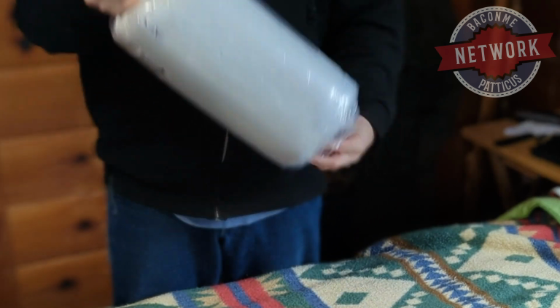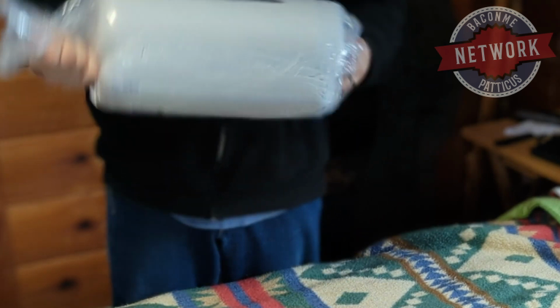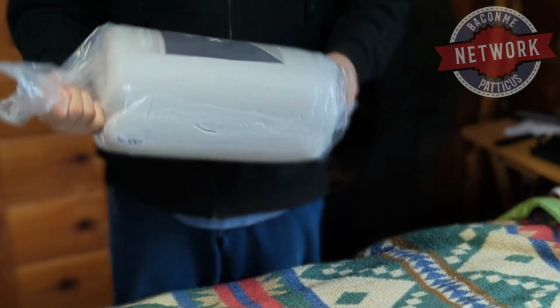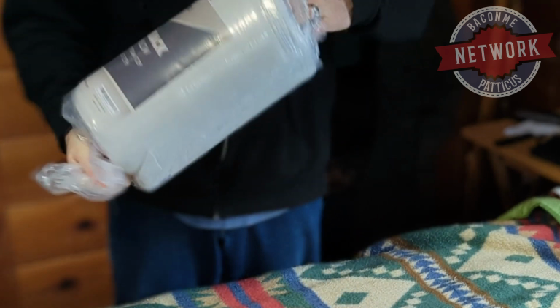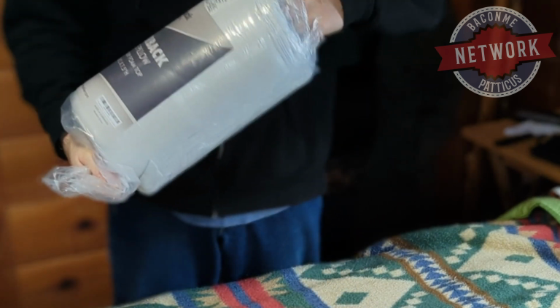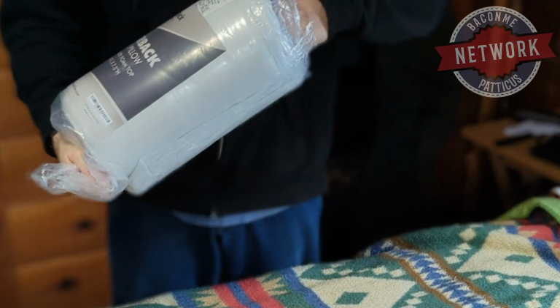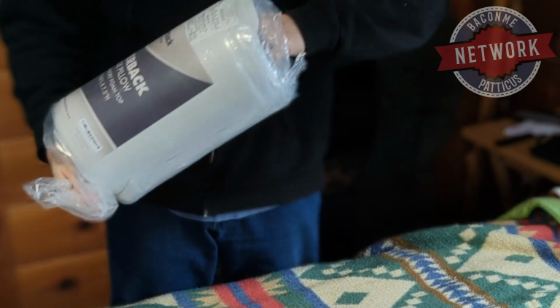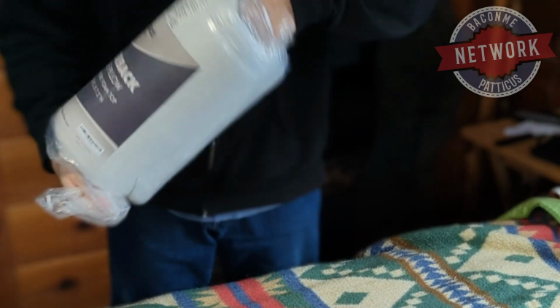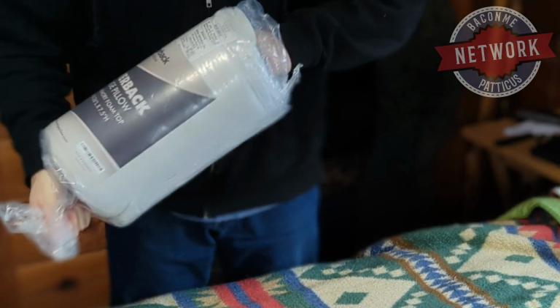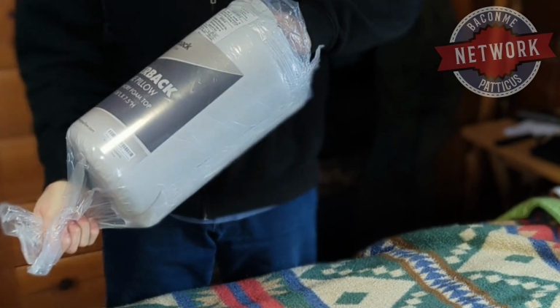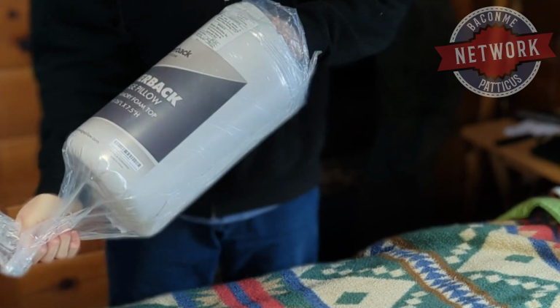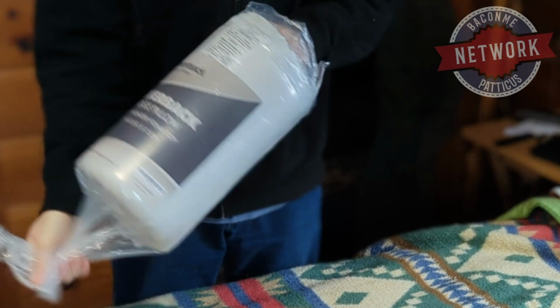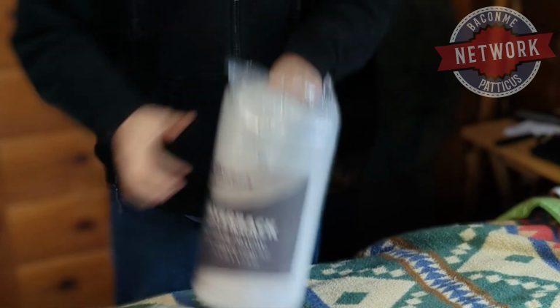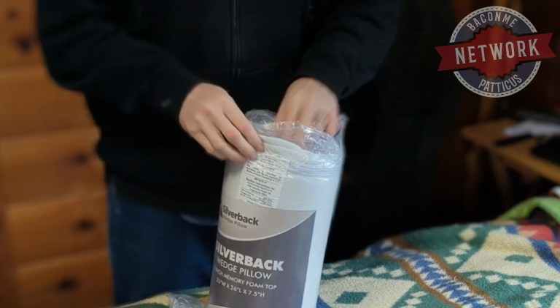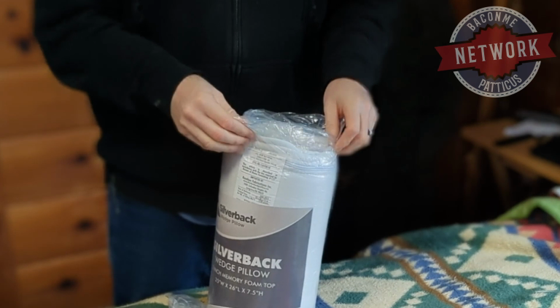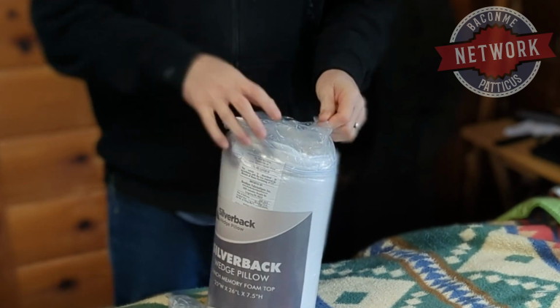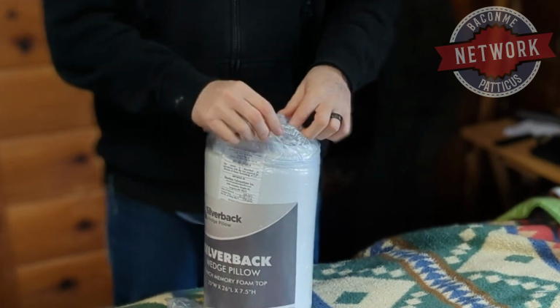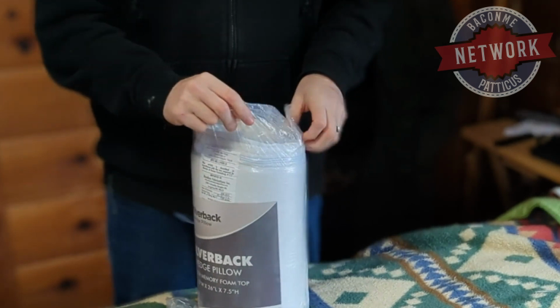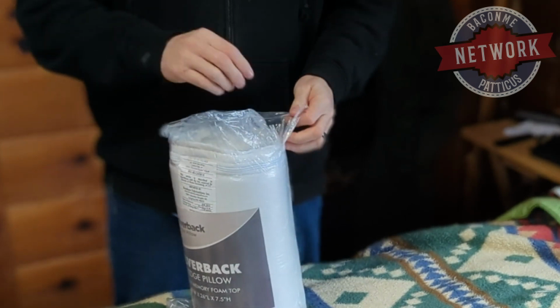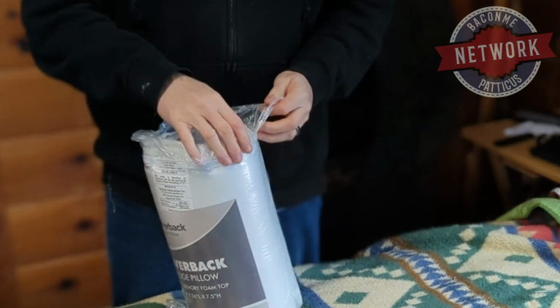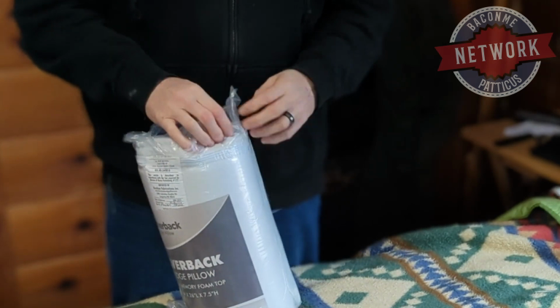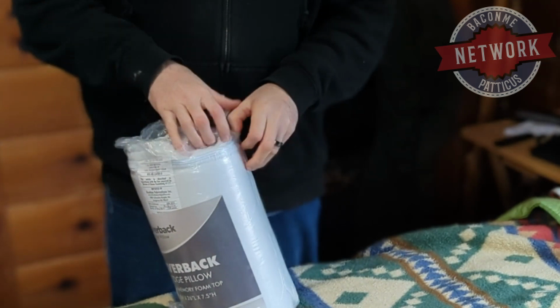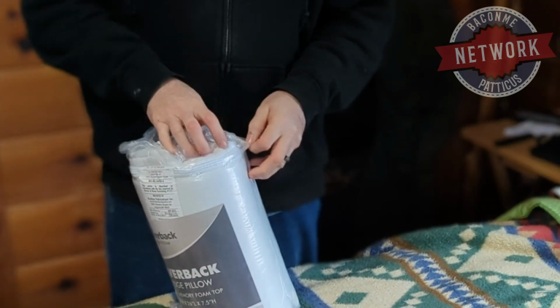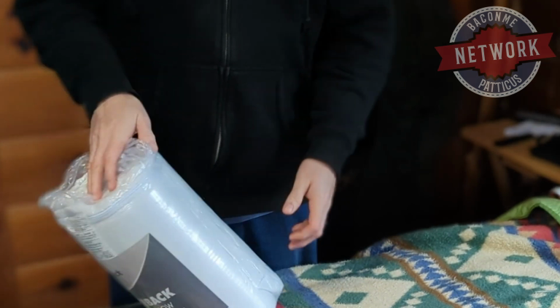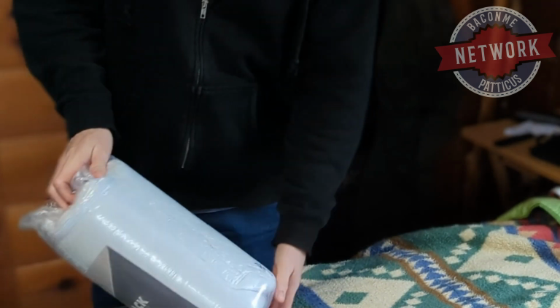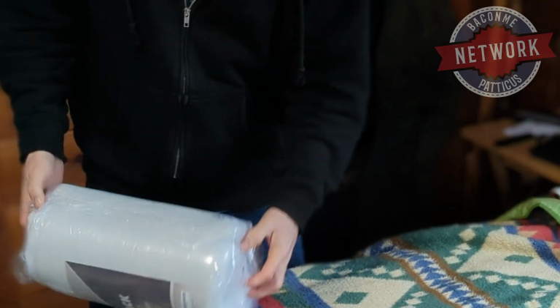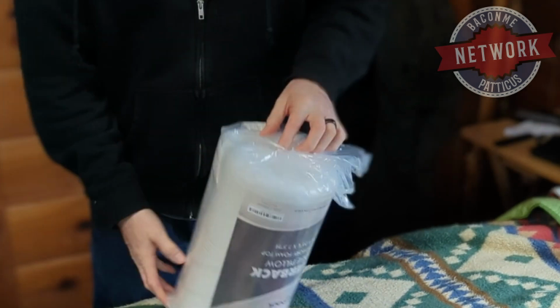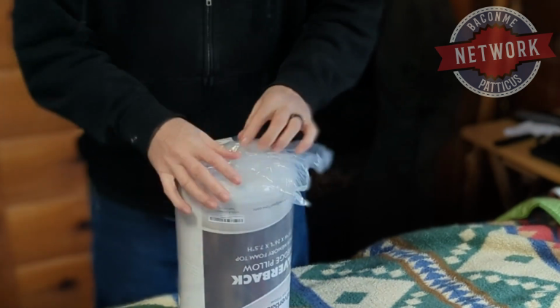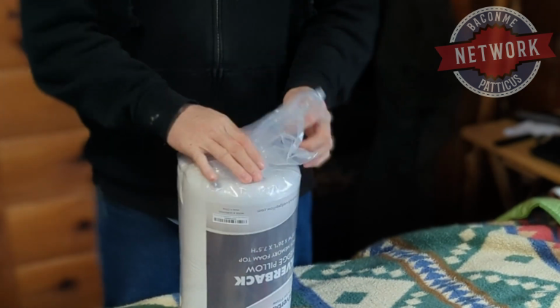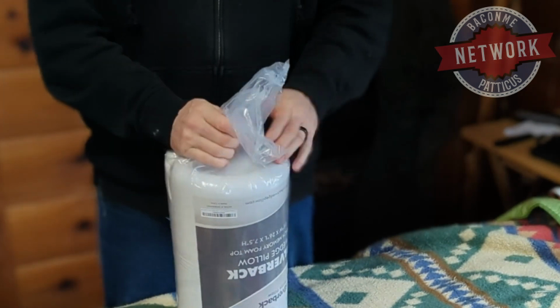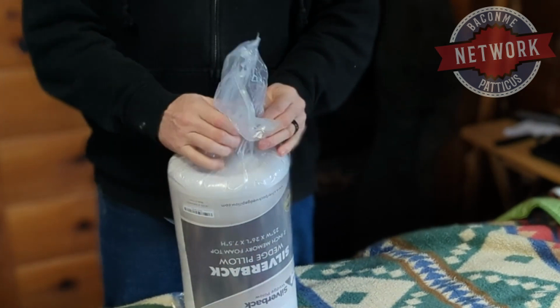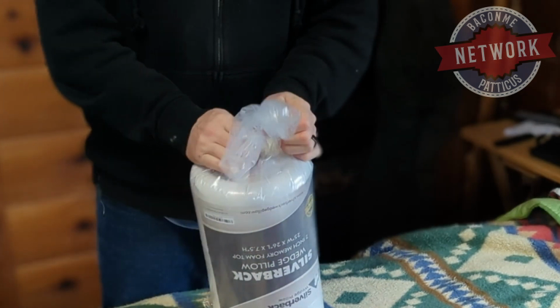I'm getting close to getting the knife out and just seeing if I can get it out of this tight plastic here.